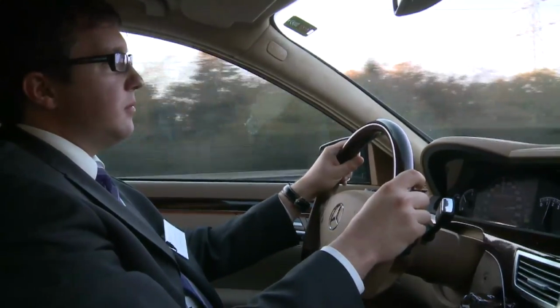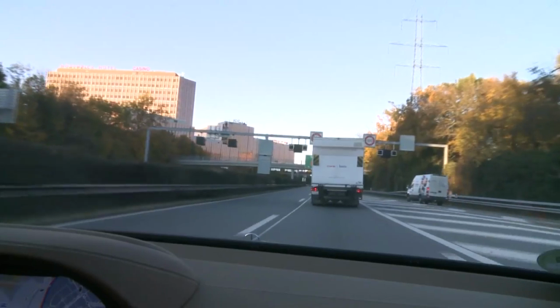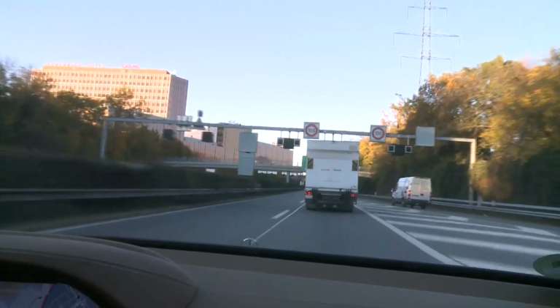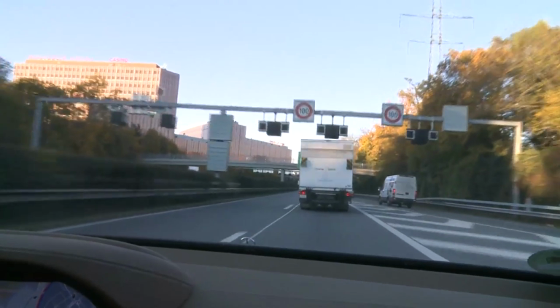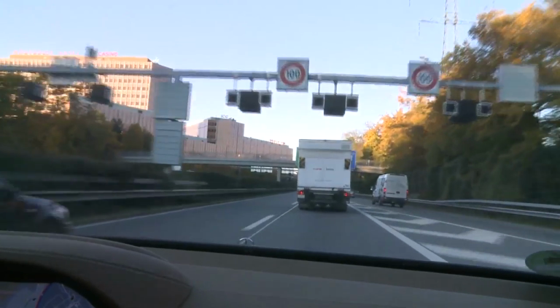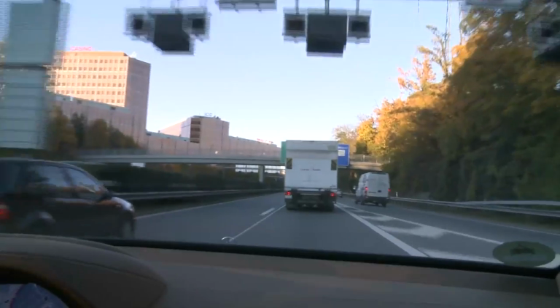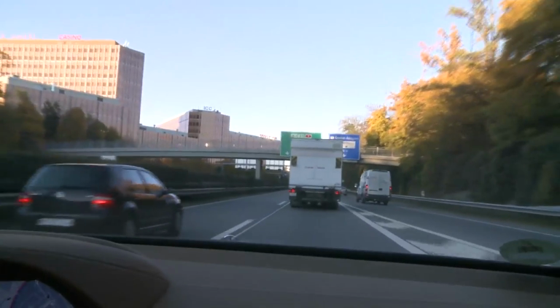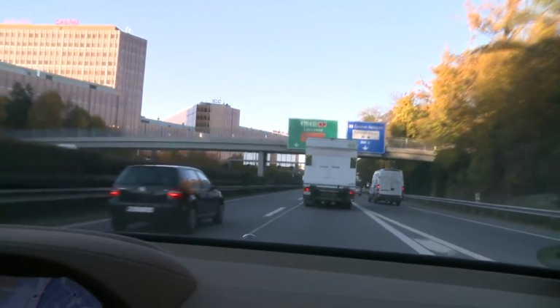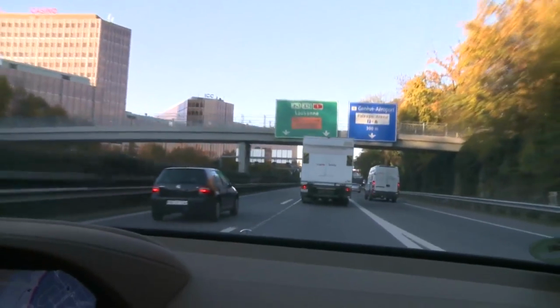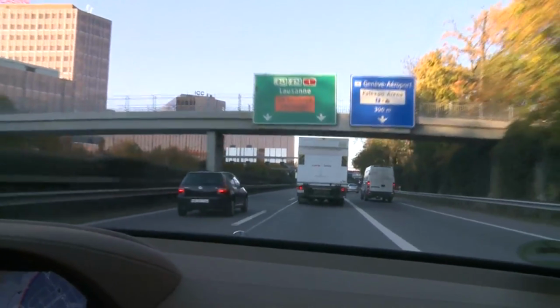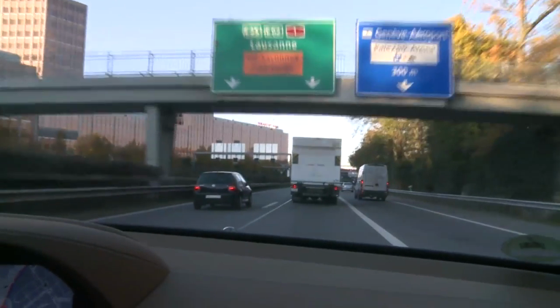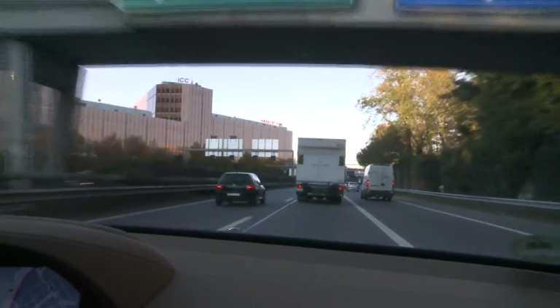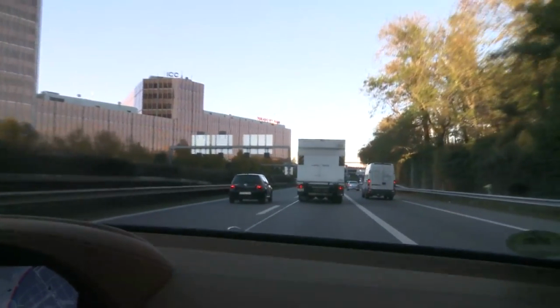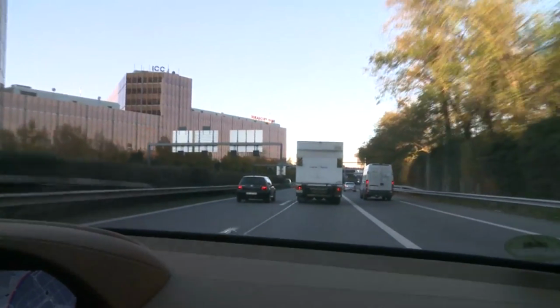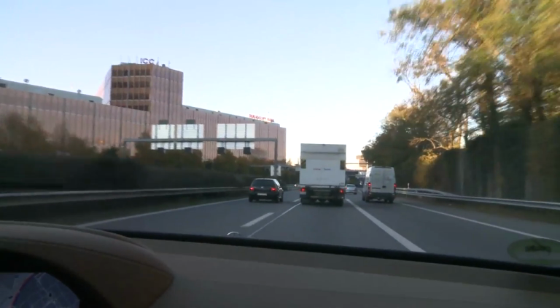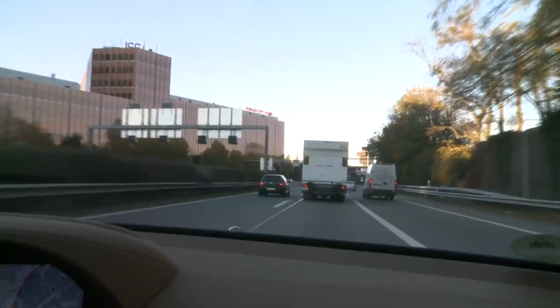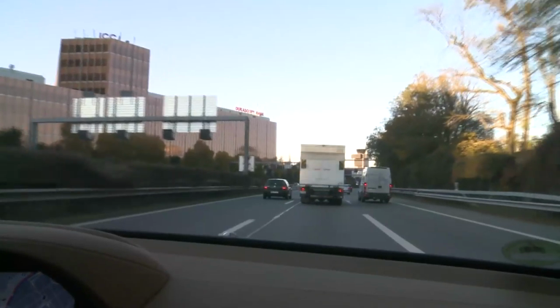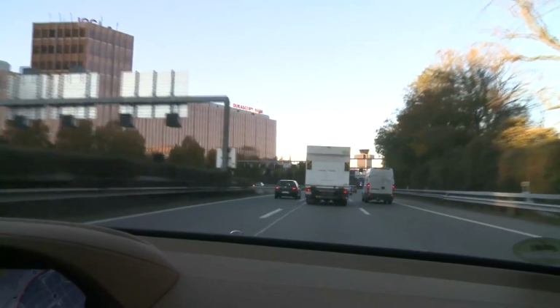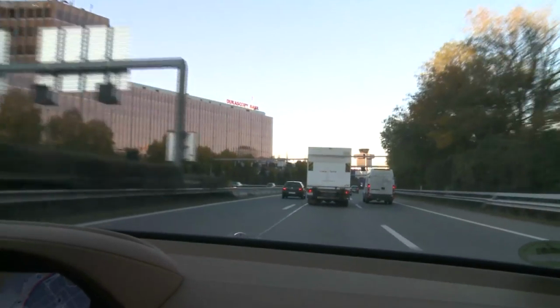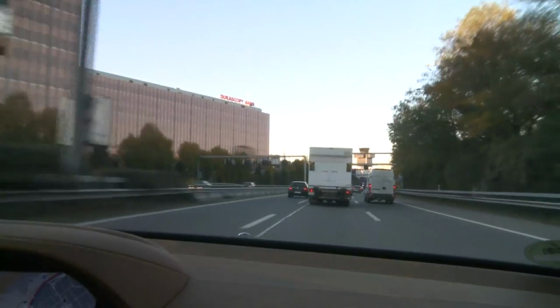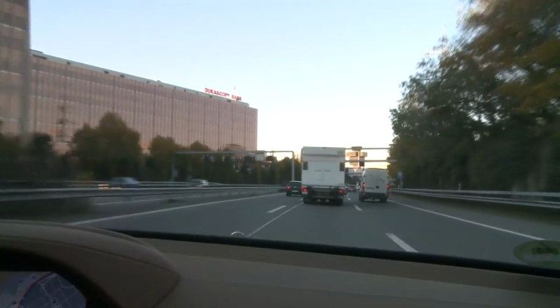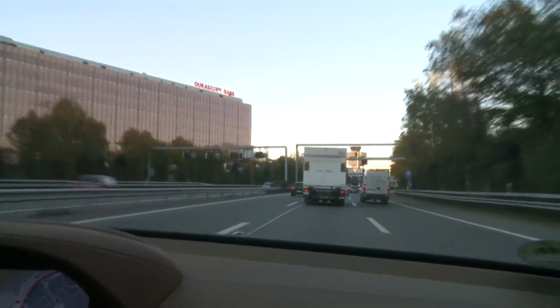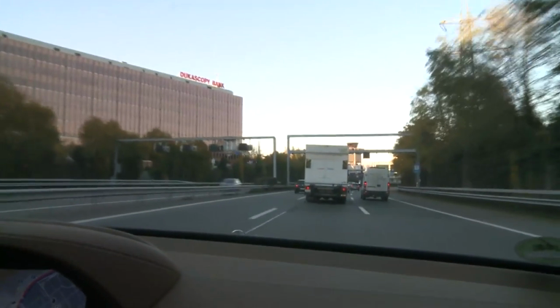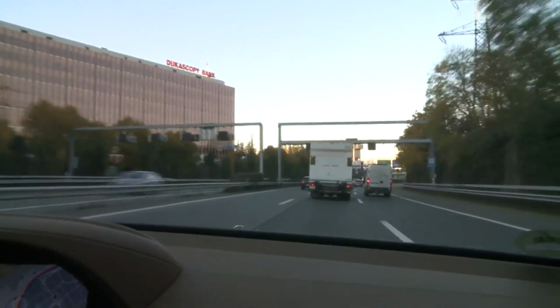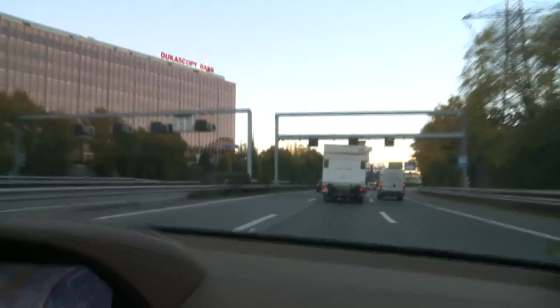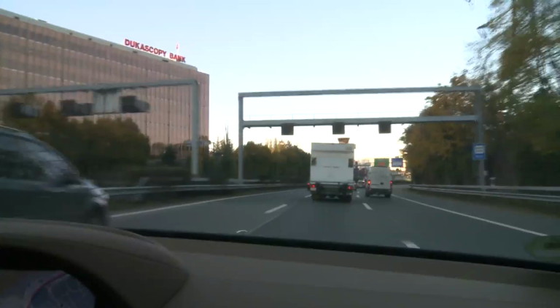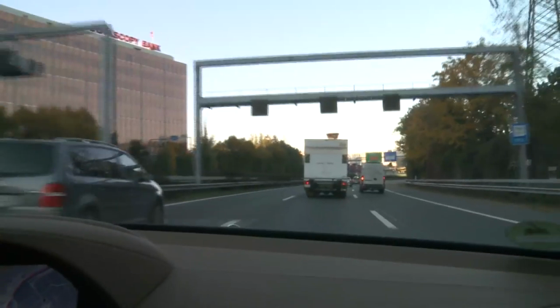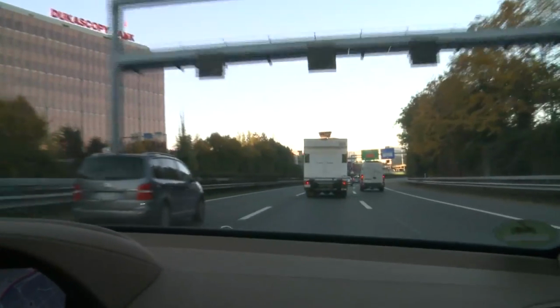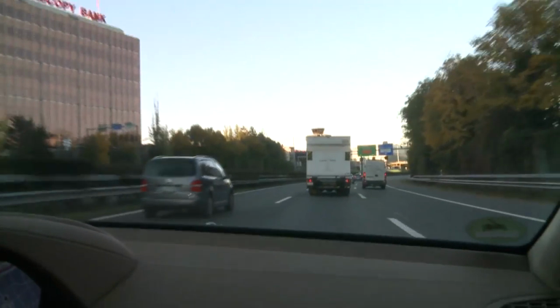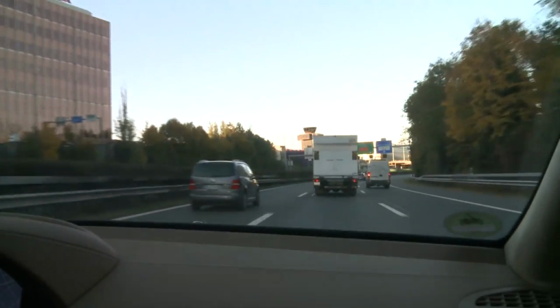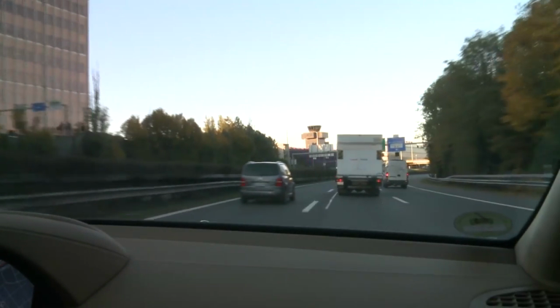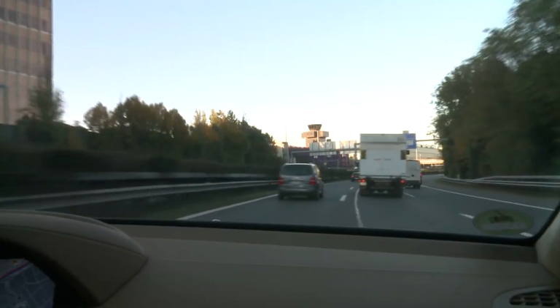Now at 100 kilometers per hour, Distronic Plus is still working nicely. I'm following this truck in front of me and I try to overtake.